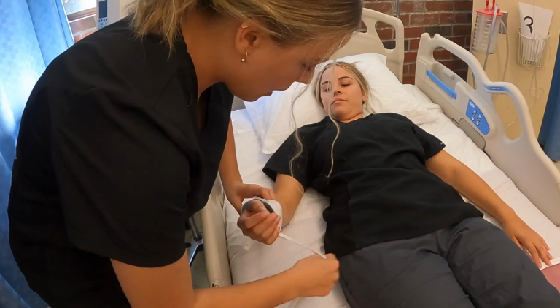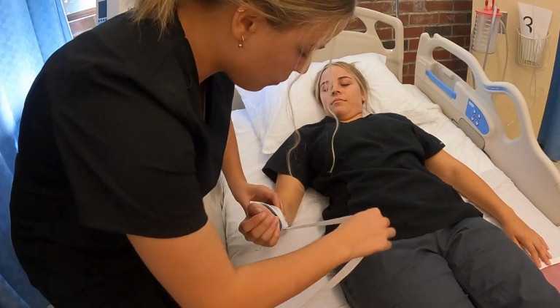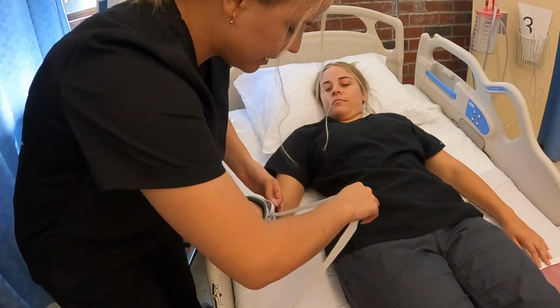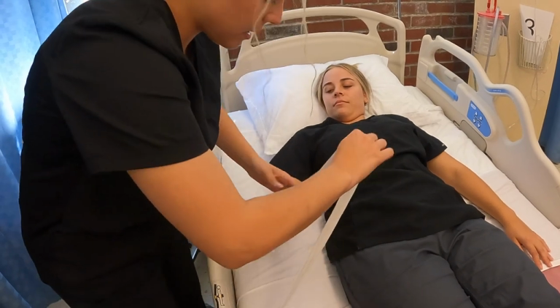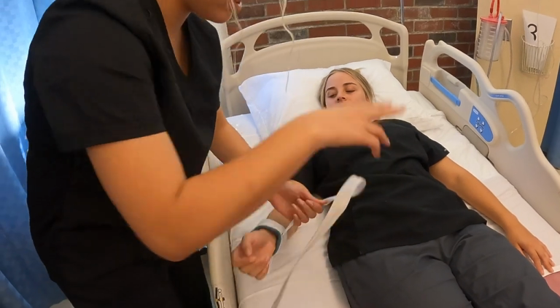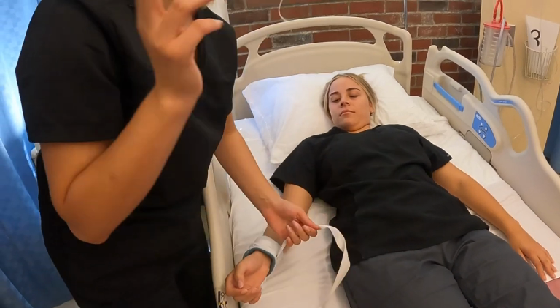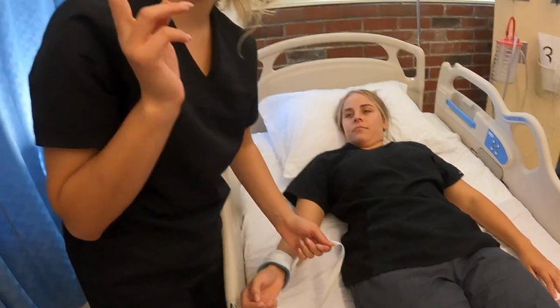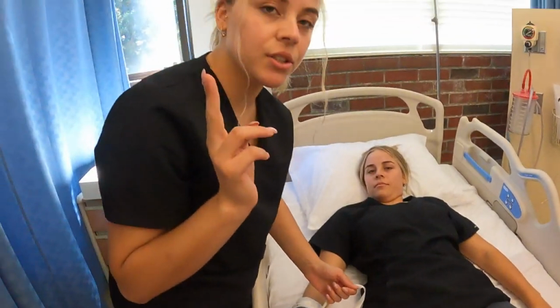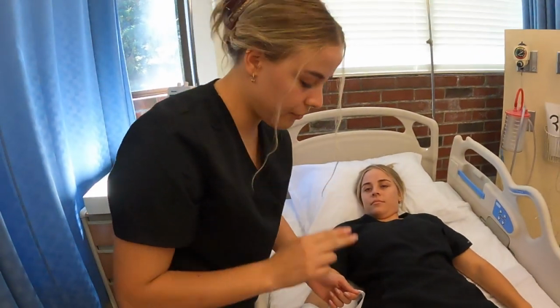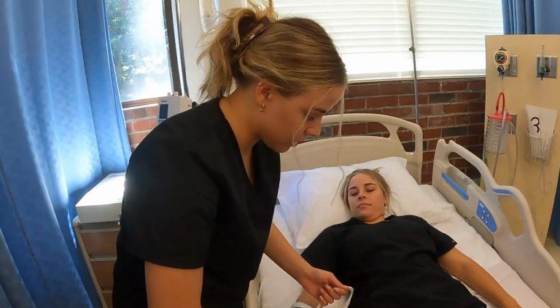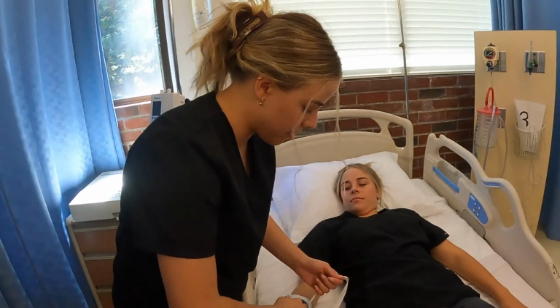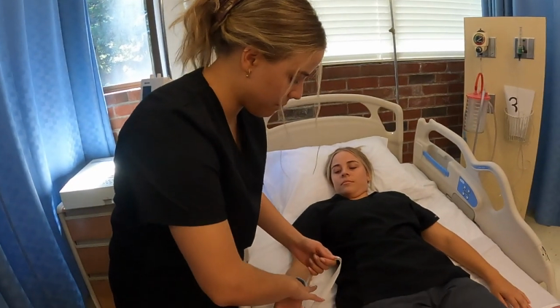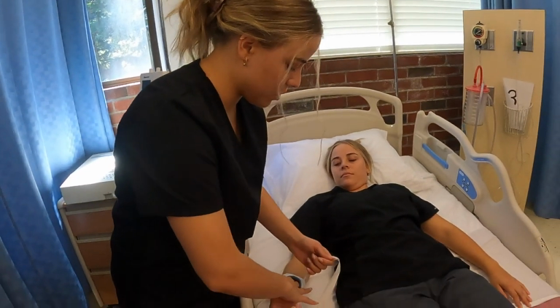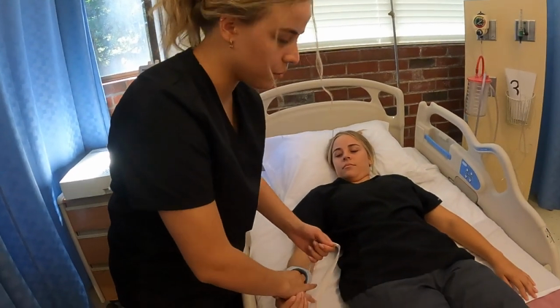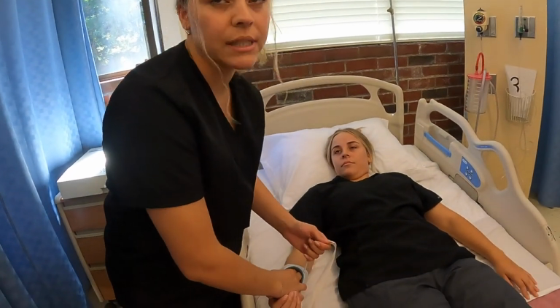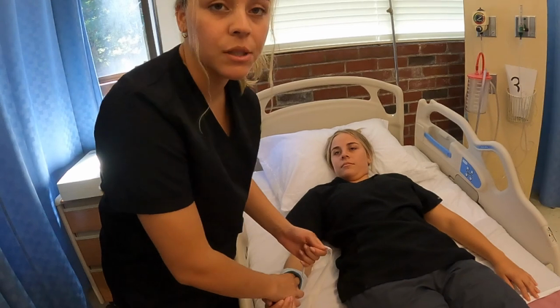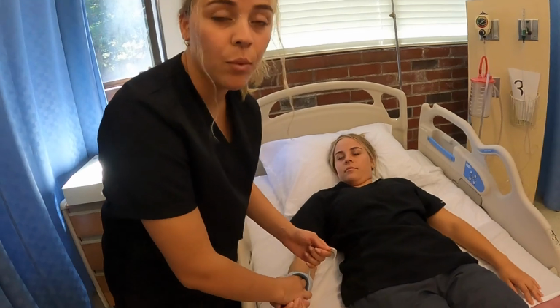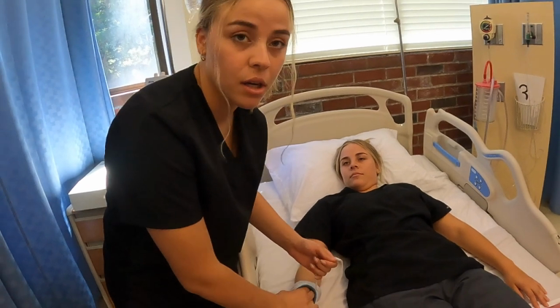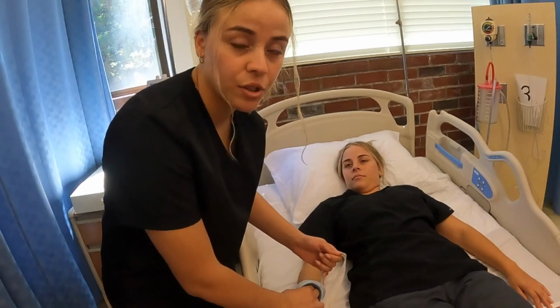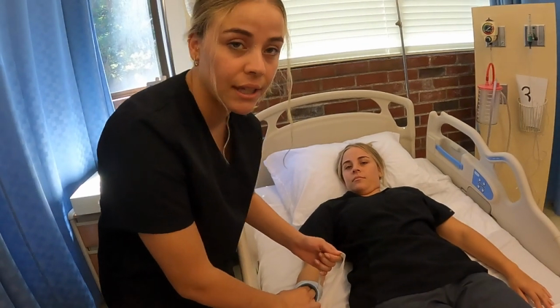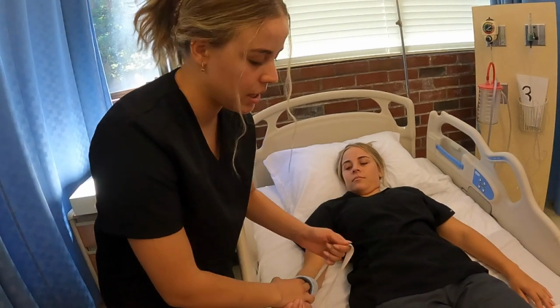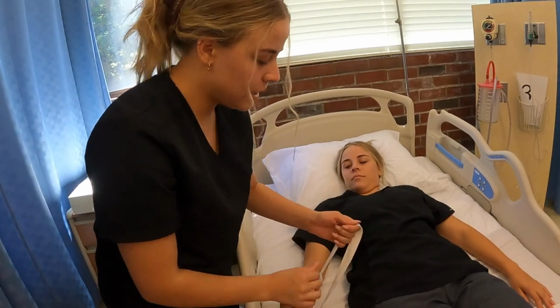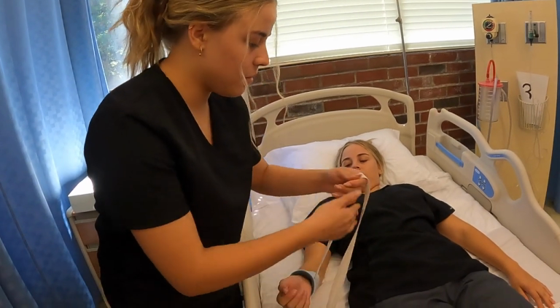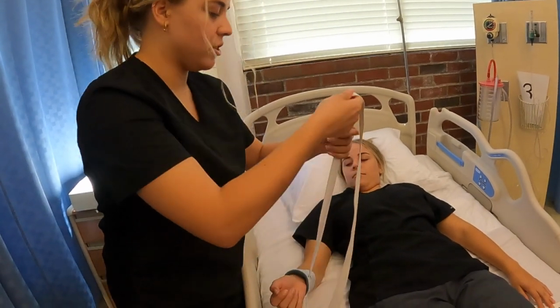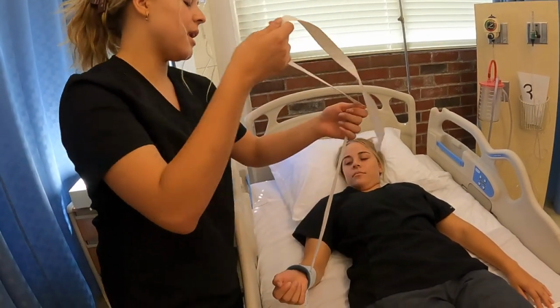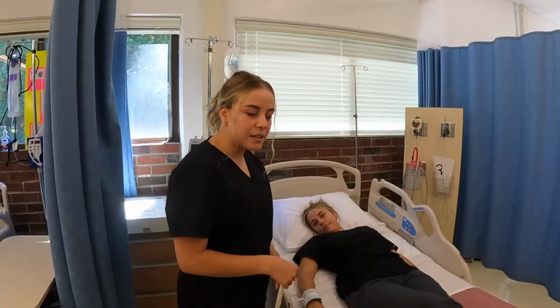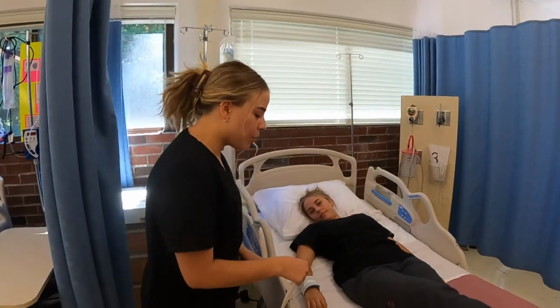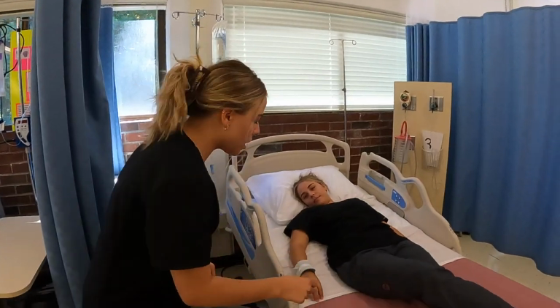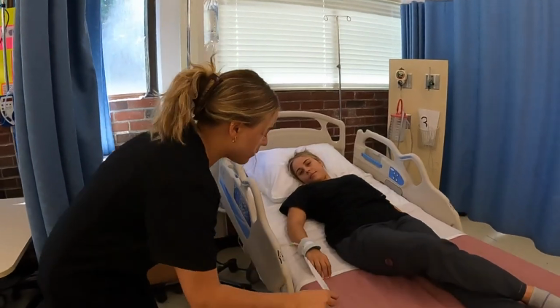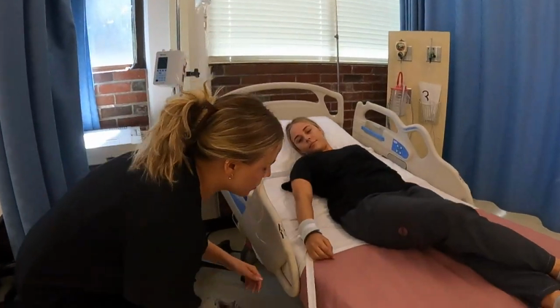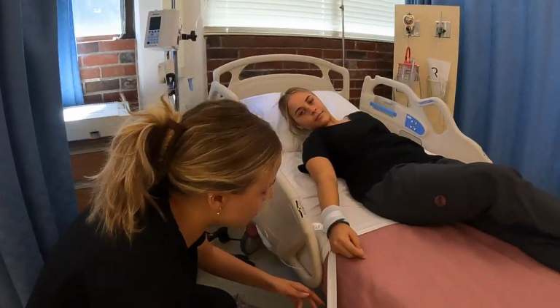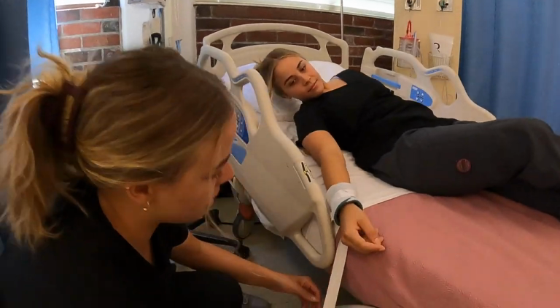When we tighten it up, we want to make sure that two fingers fit between the restraints, because we don't want to cut off circulation to the patient. So now we're gonna go down here to the bed.